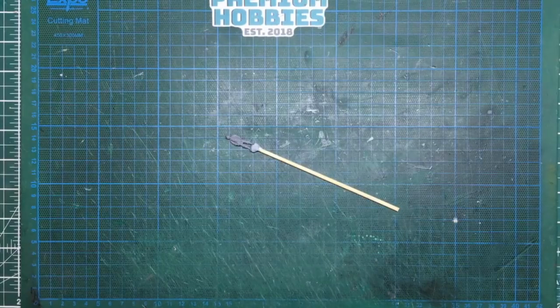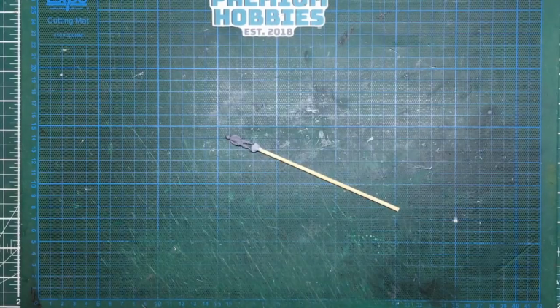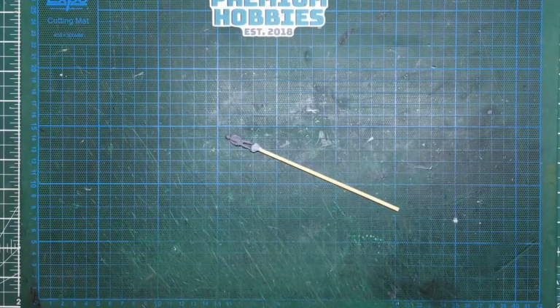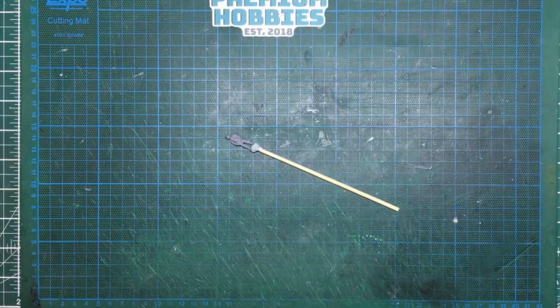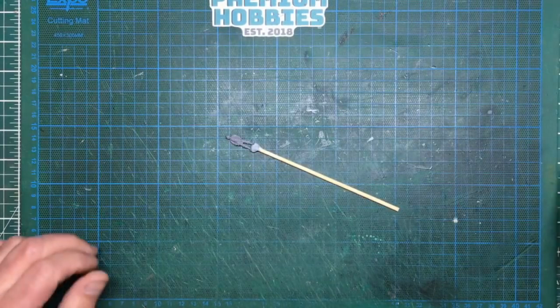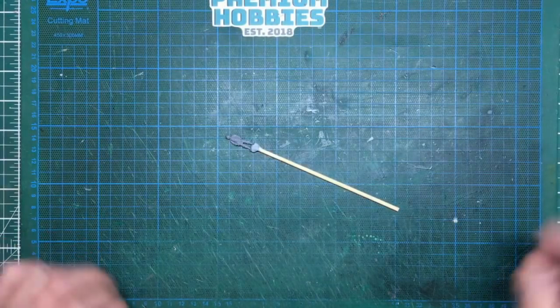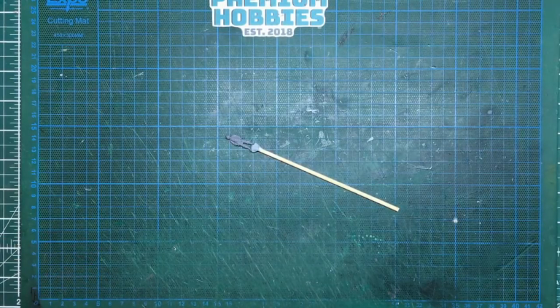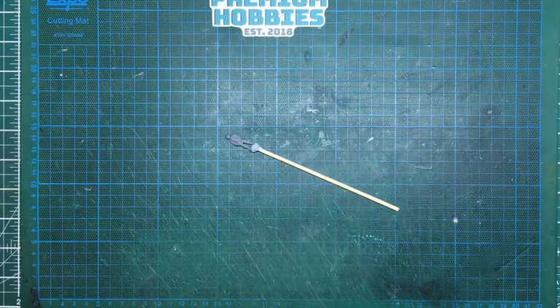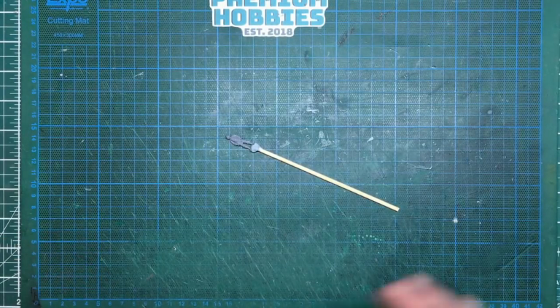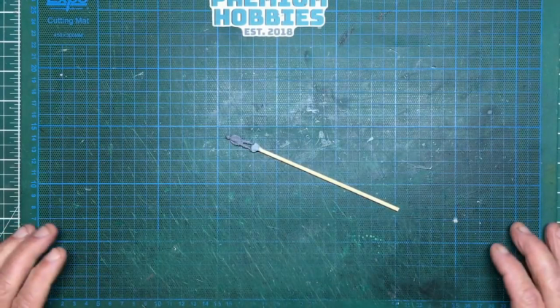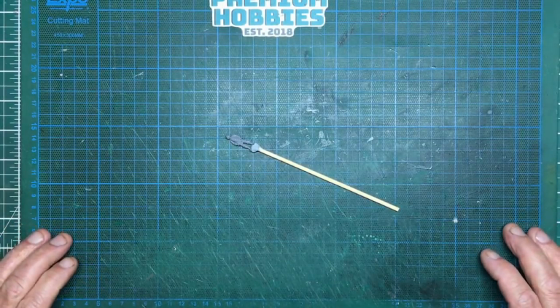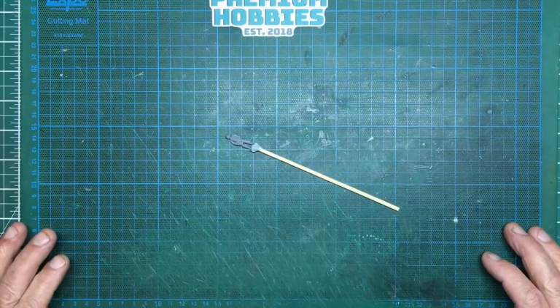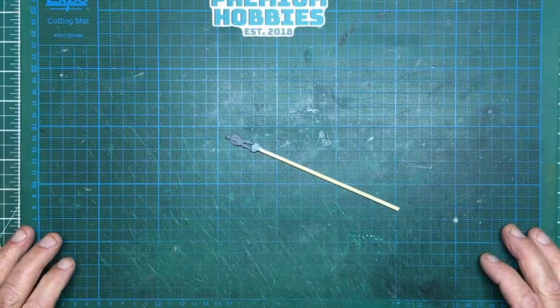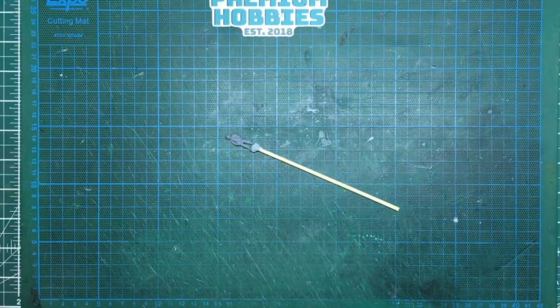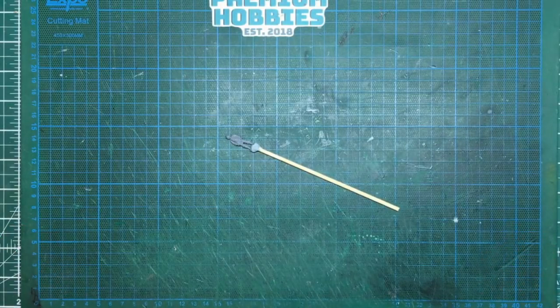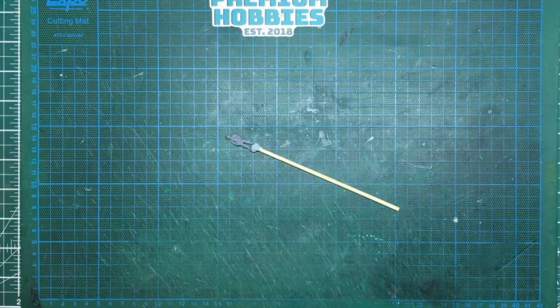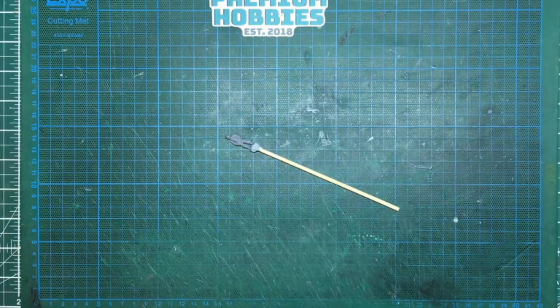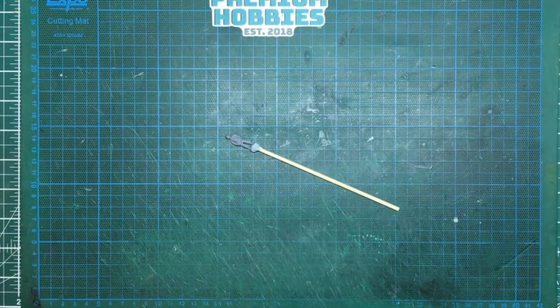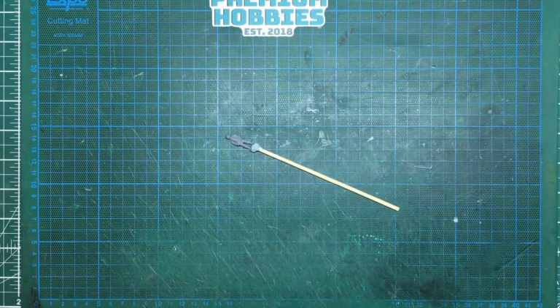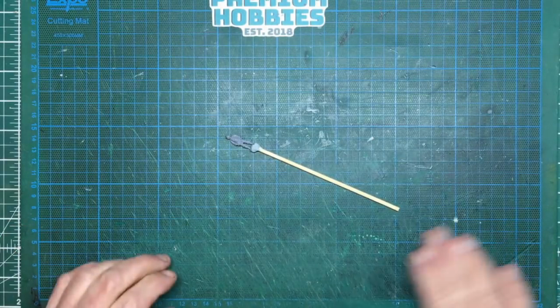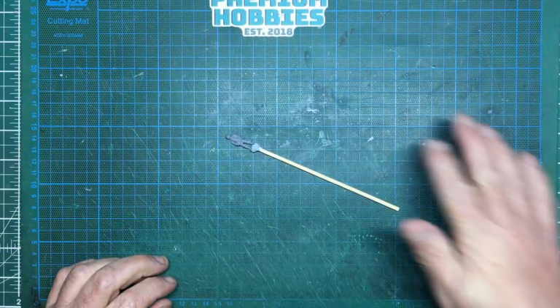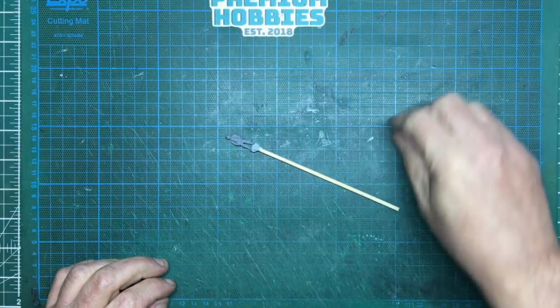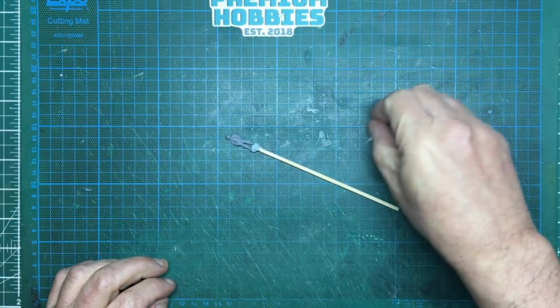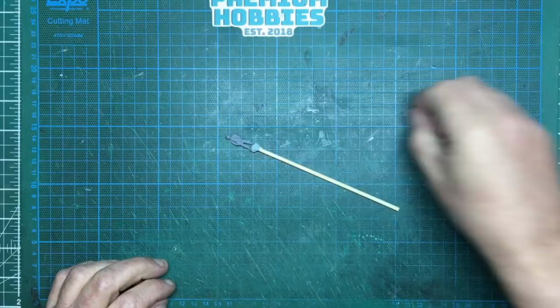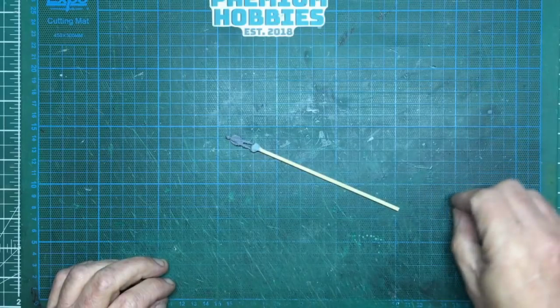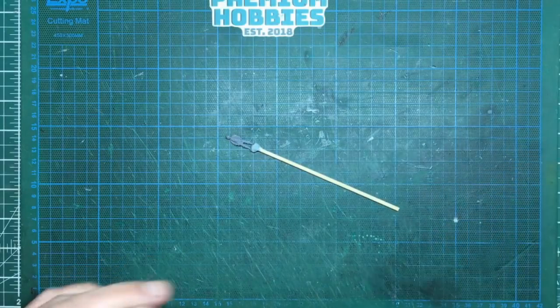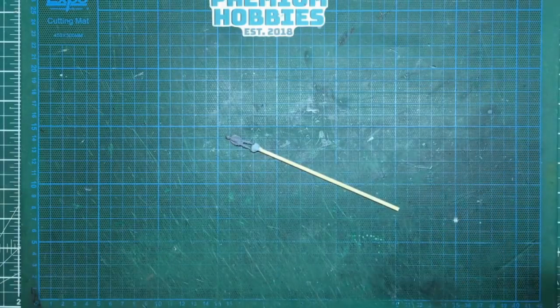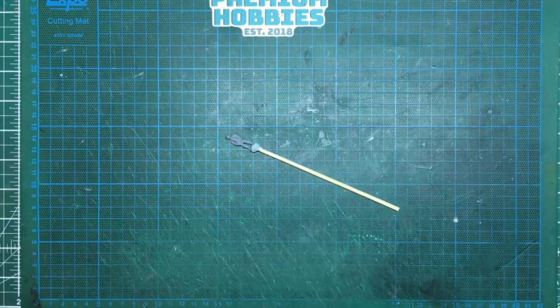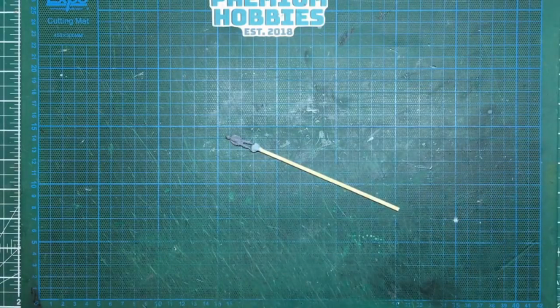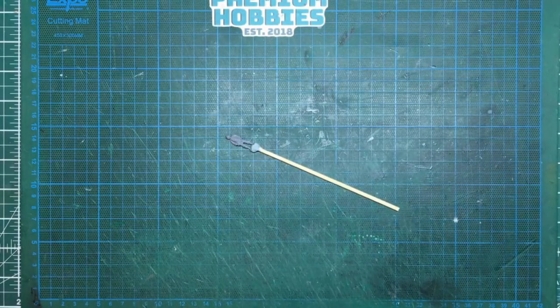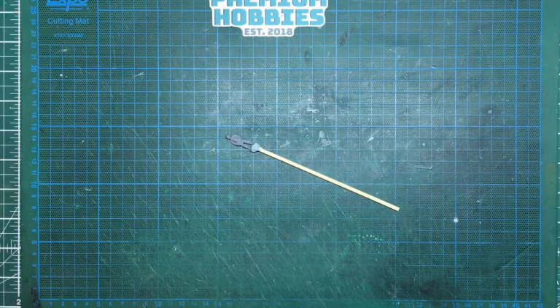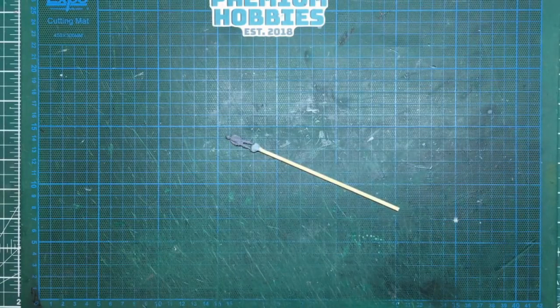Hello guys, Nigel here with you, another one of my little five-minute — well, five-minute-ish — quick tips. This one has been a bit longer I expect. This is a good one for beginners and maybe some experienced modellers too.